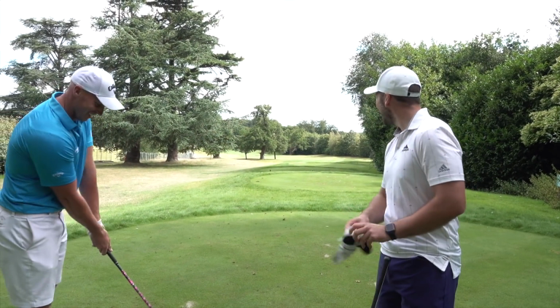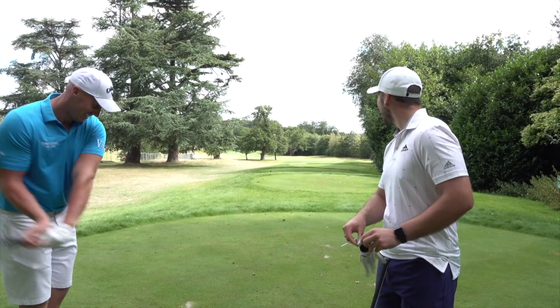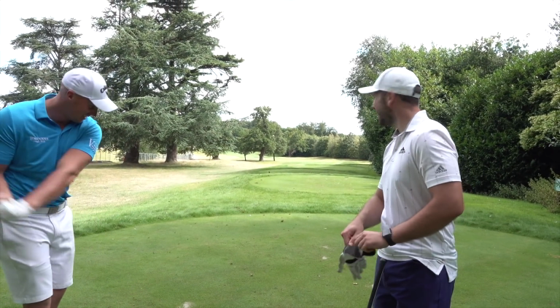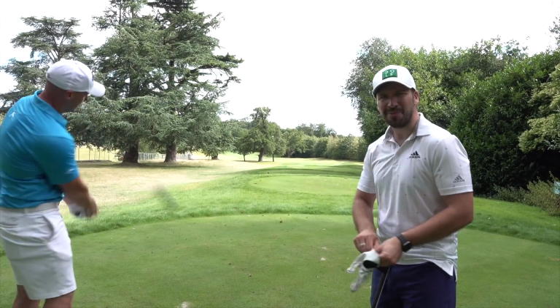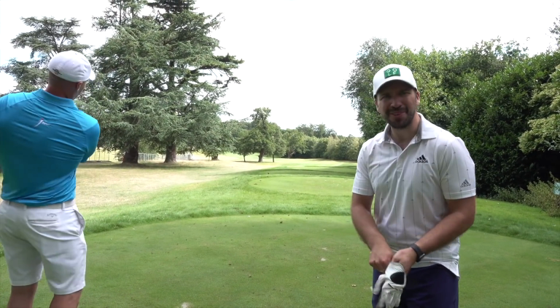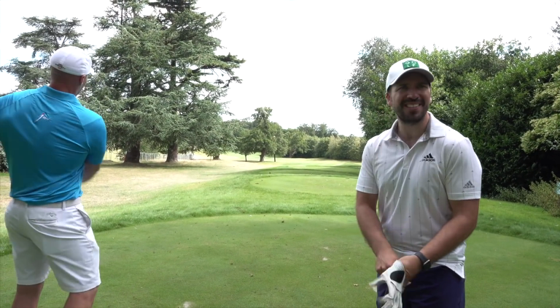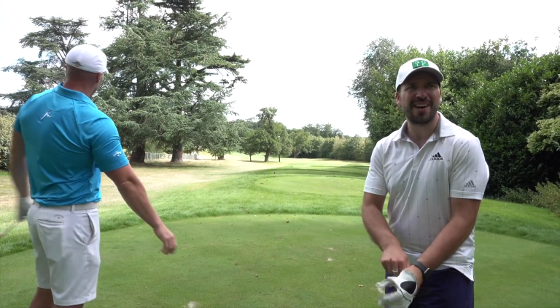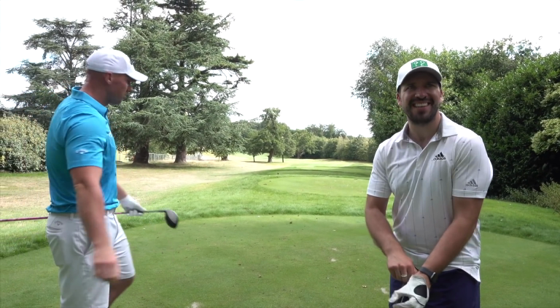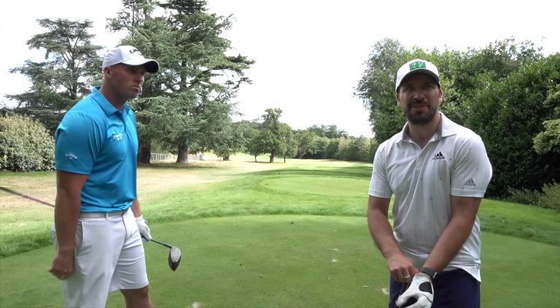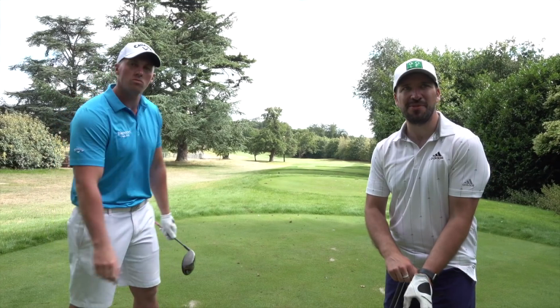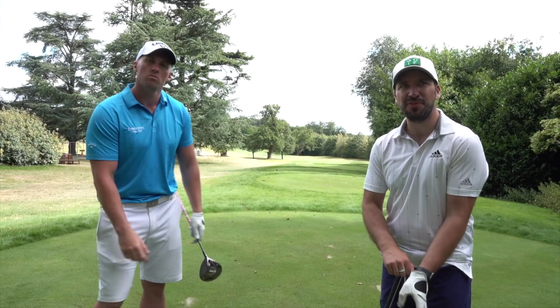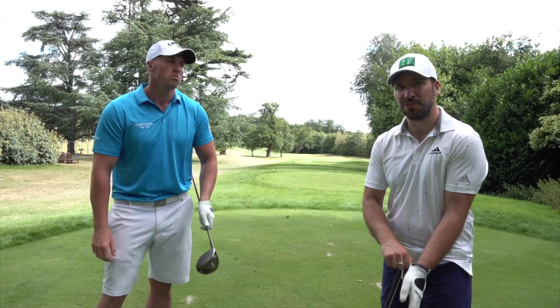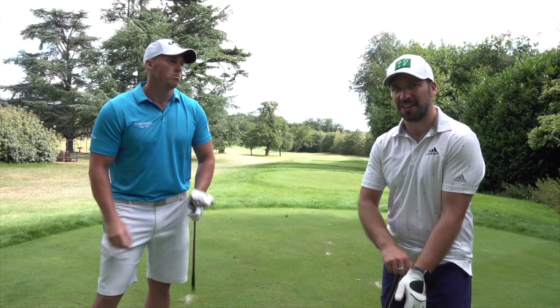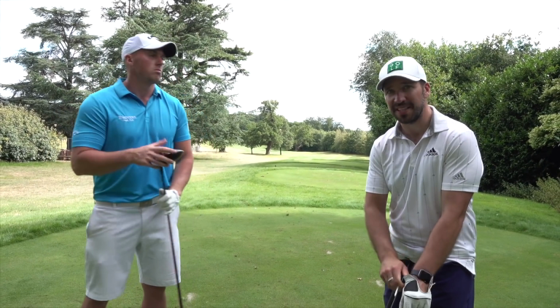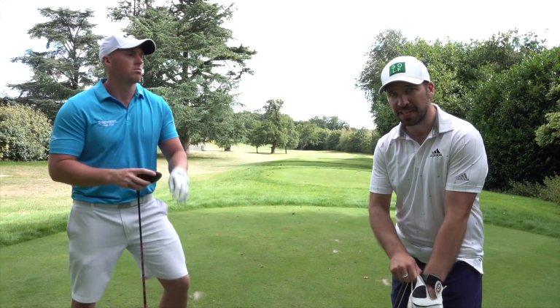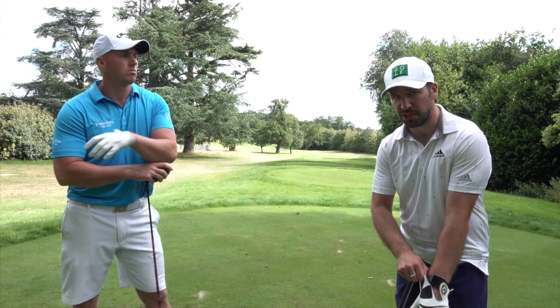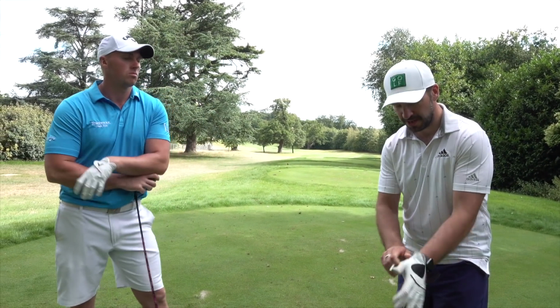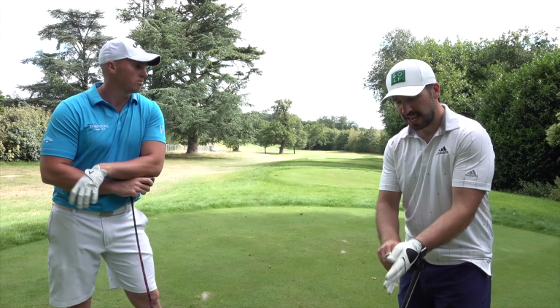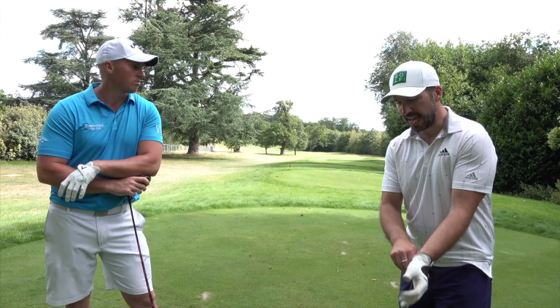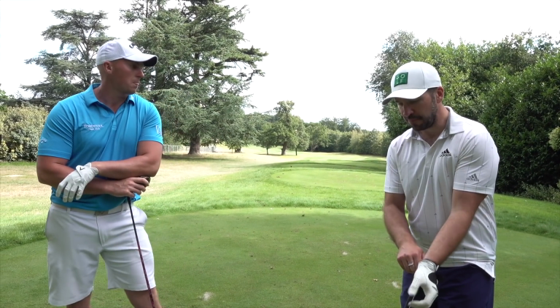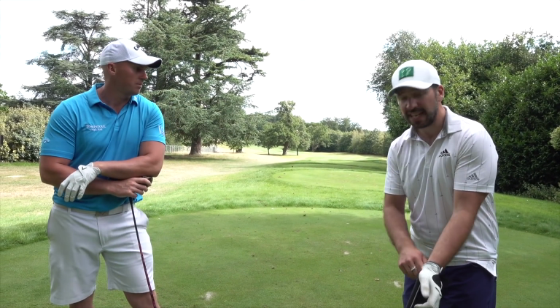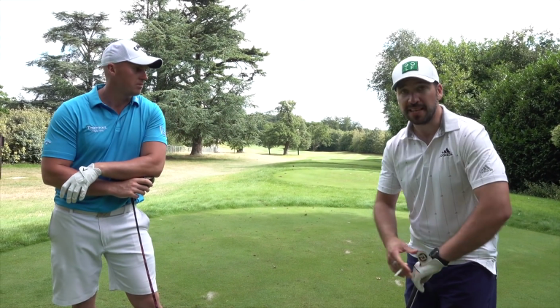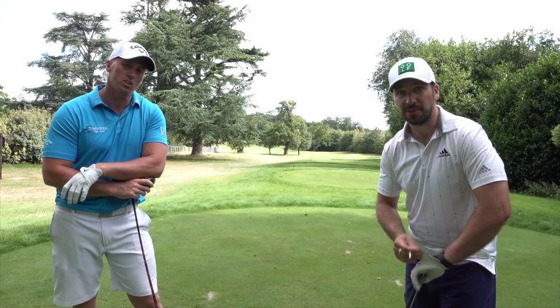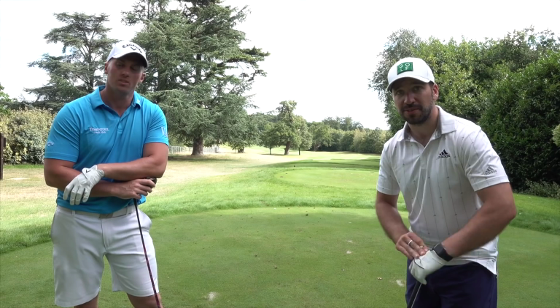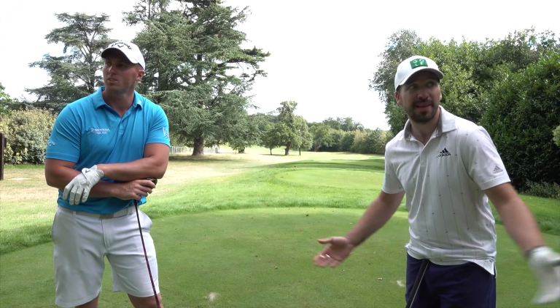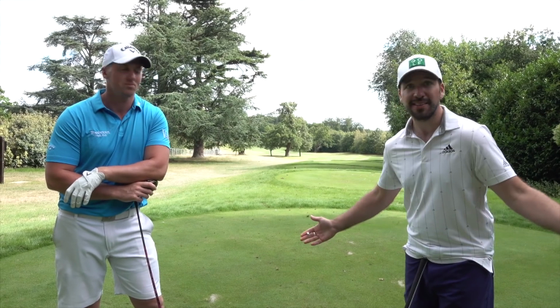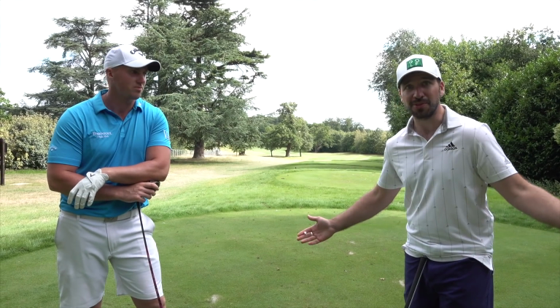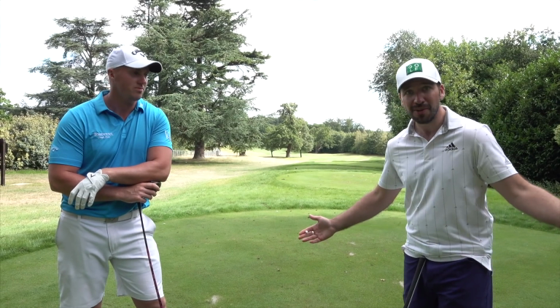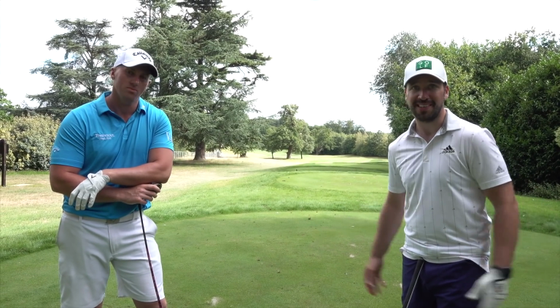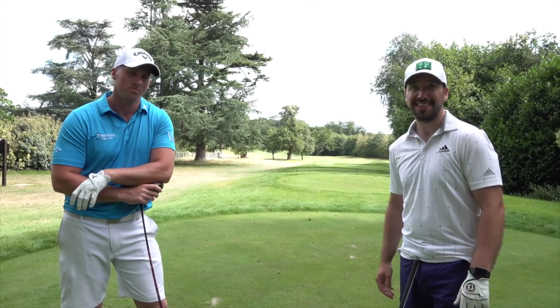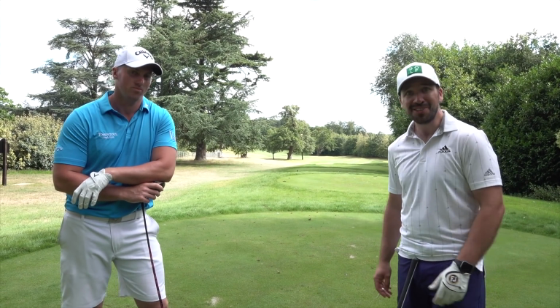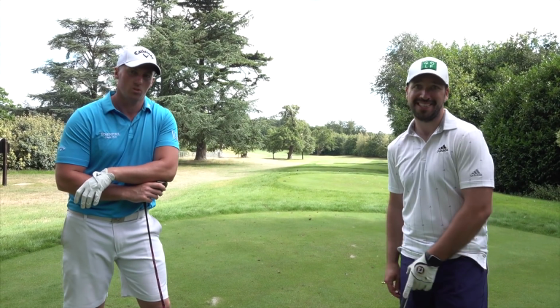First hole here — it's kind of like a little dogleg to the right hand side, about 400 yards, so within reach for Joe. And me, of course. Obviously. Let's do this.